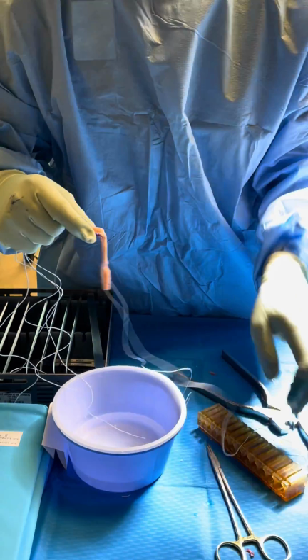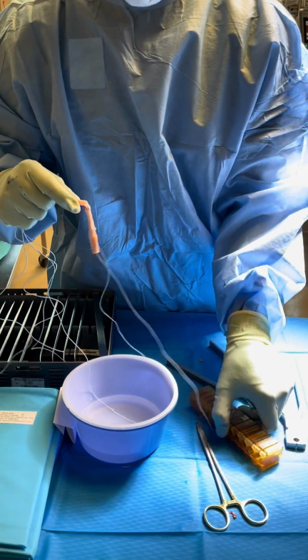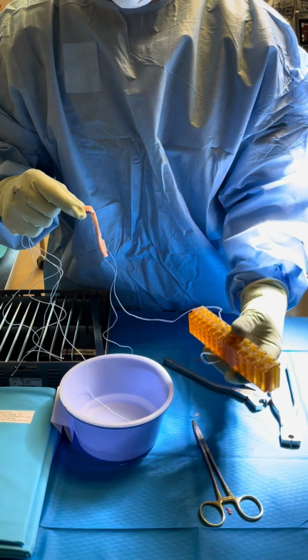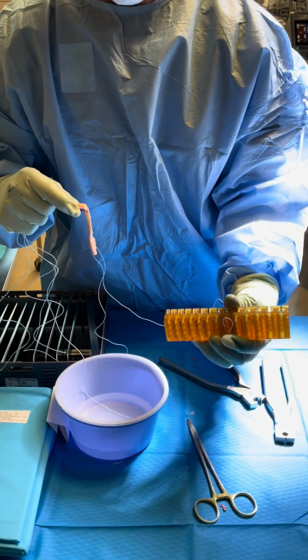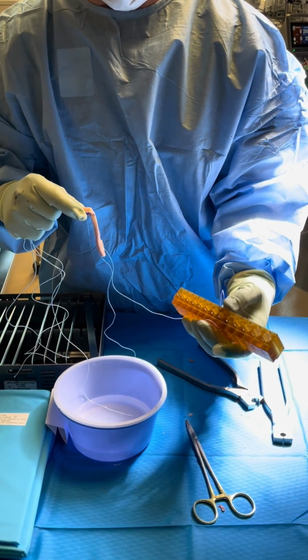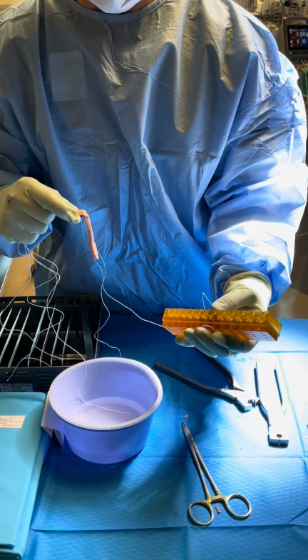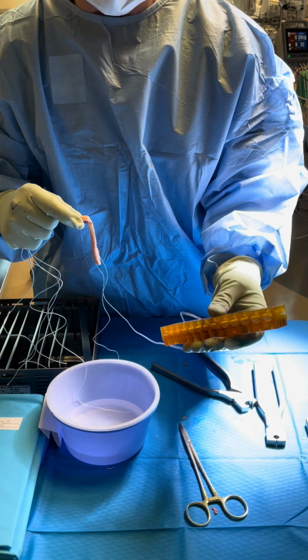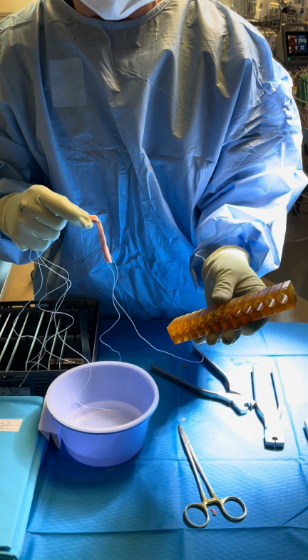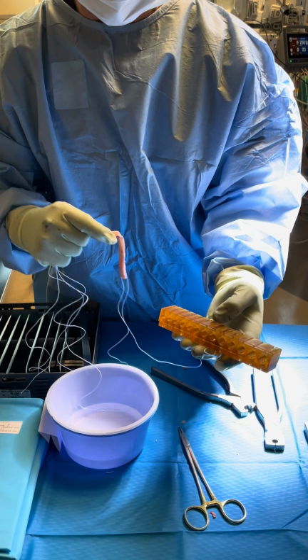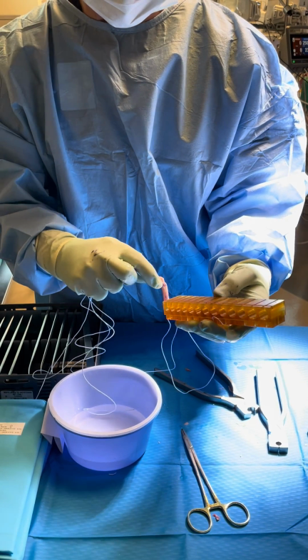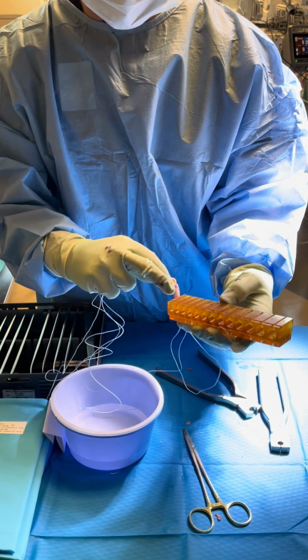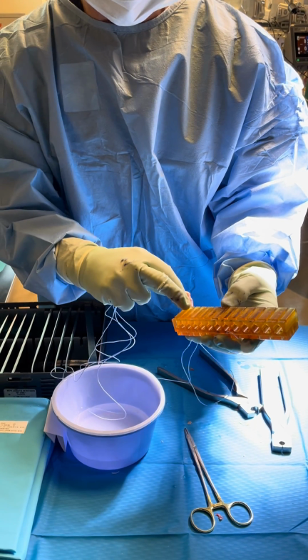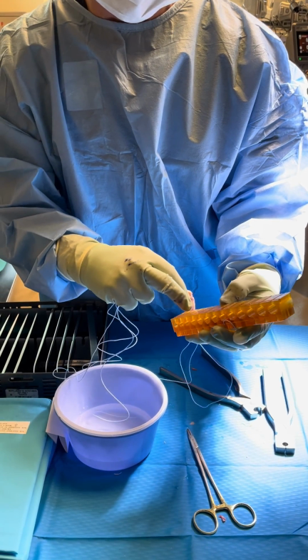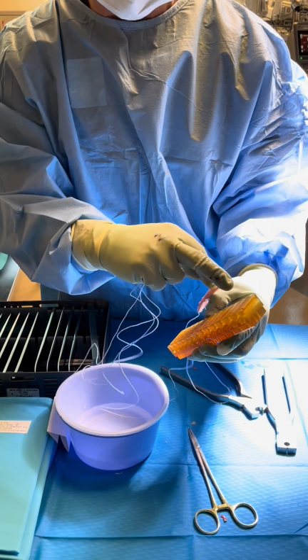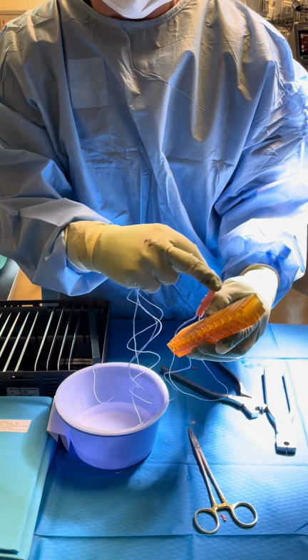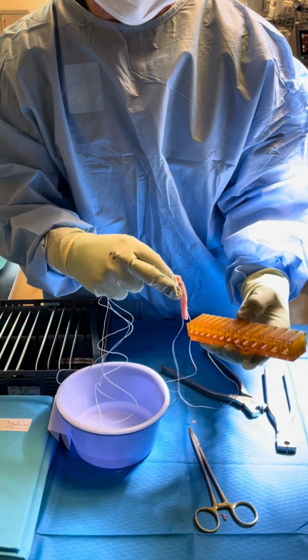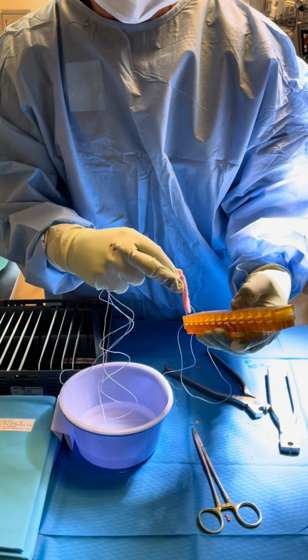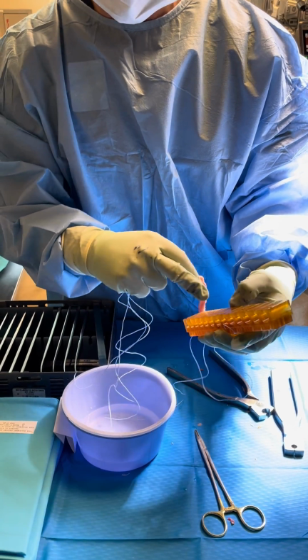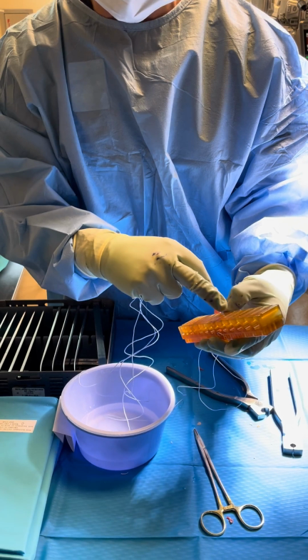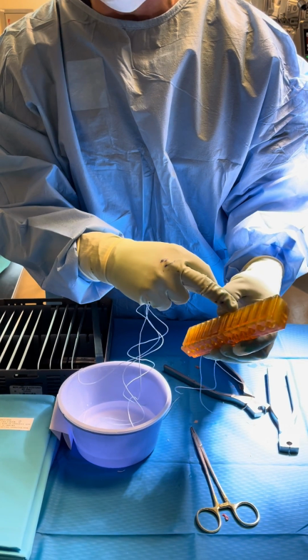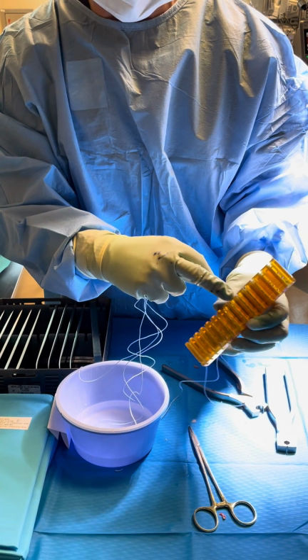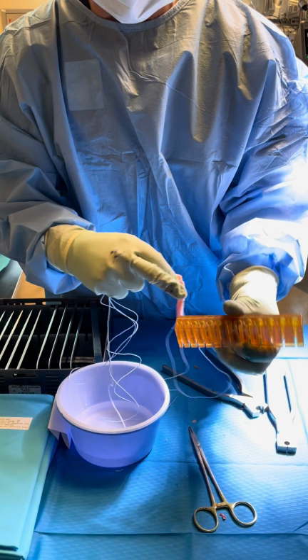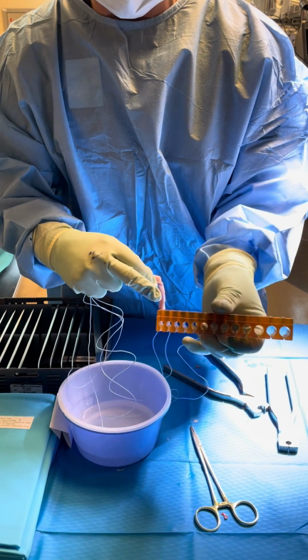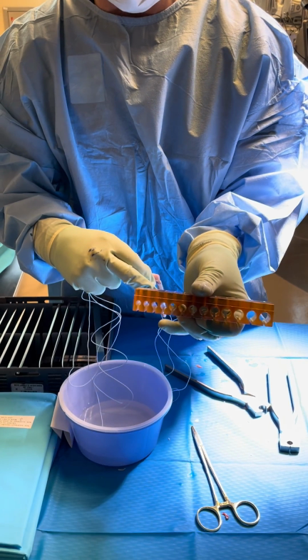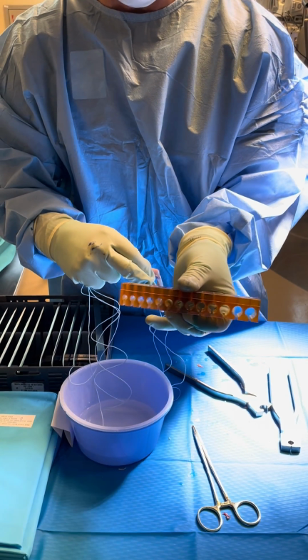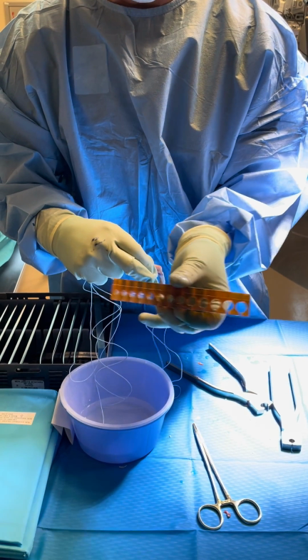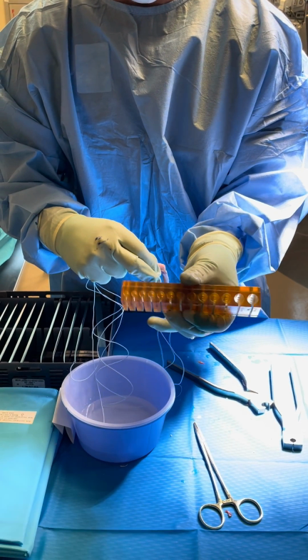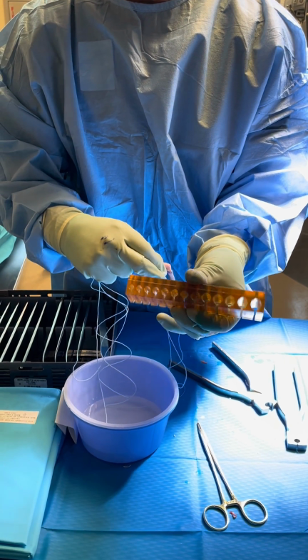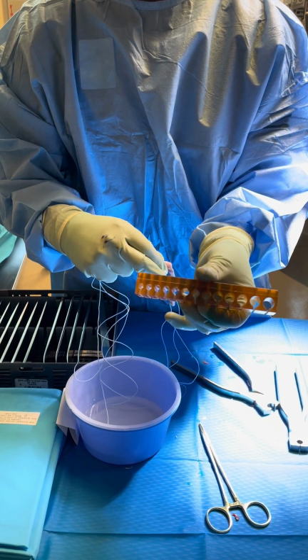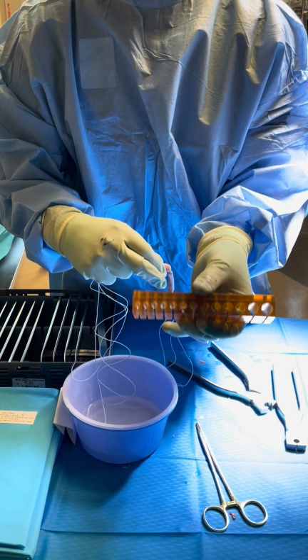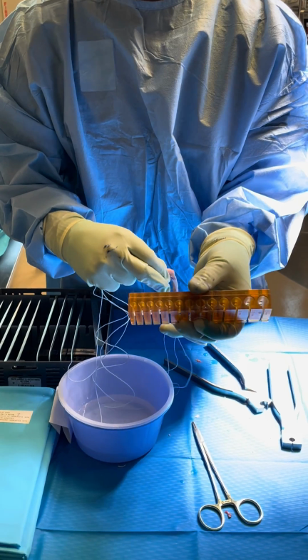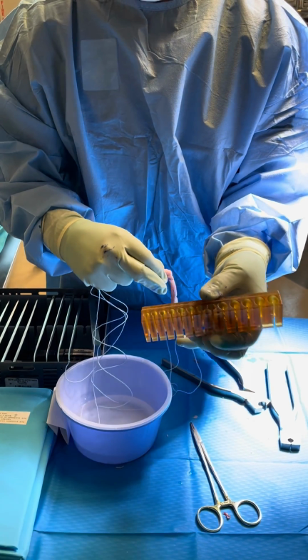This is how we determine the diameter of the graft here. This has got sizes from 6 millimeters all the way up to 12 millimeters. Typically we aim for about a 10 millimeter graft, and you can see we pull the graft through these little tunnels here, allowing us to approximate the size.